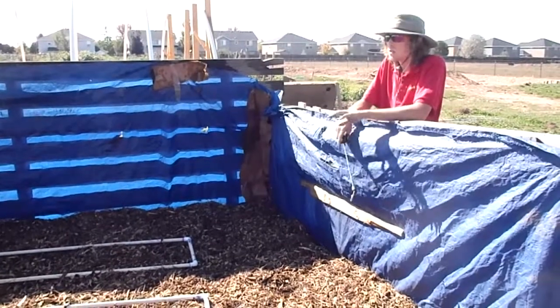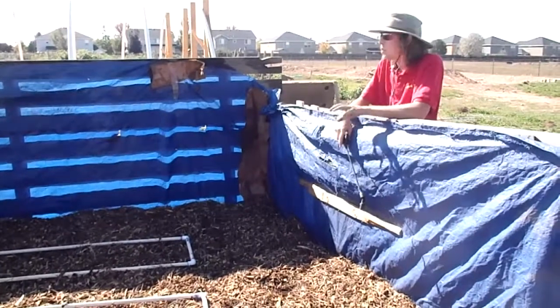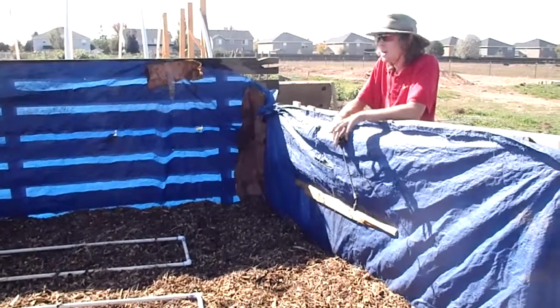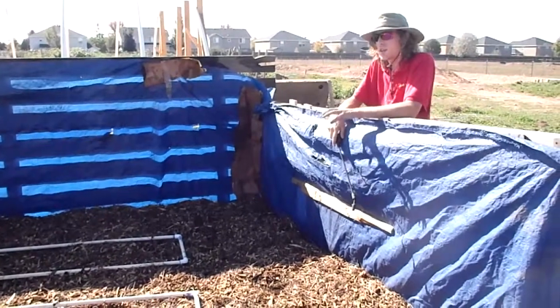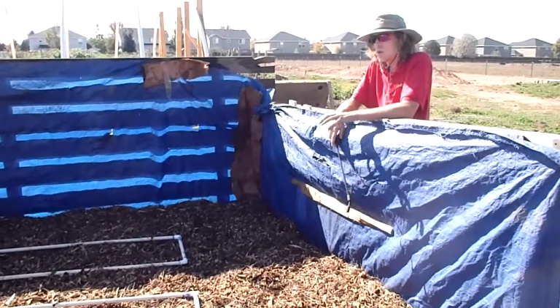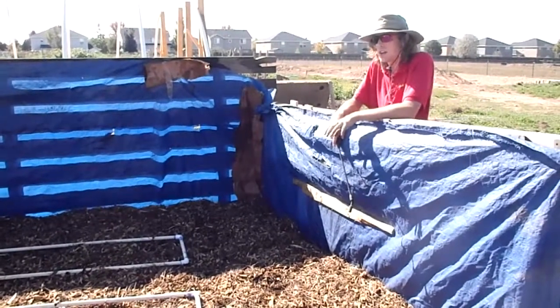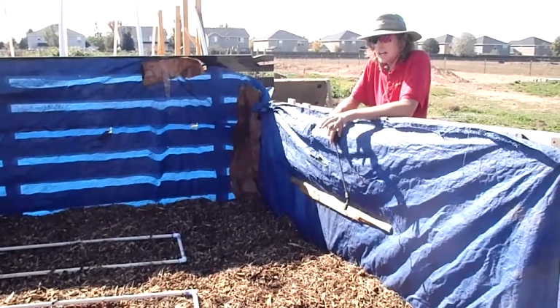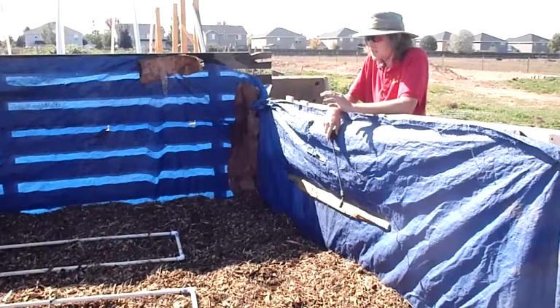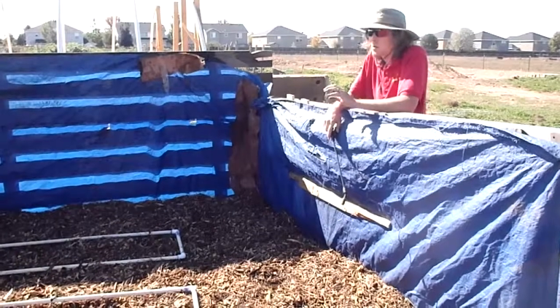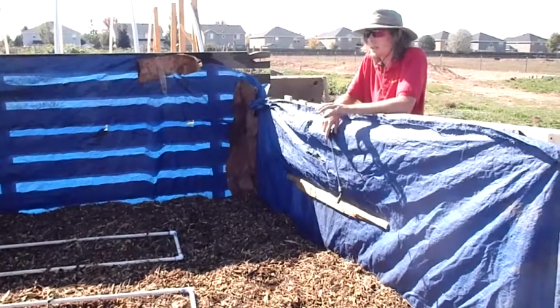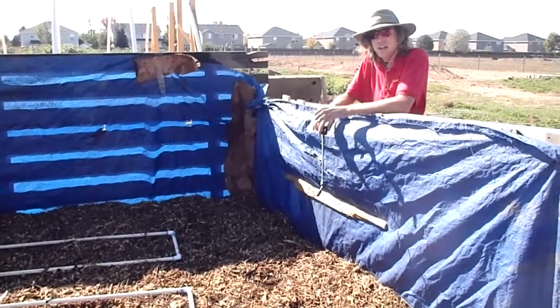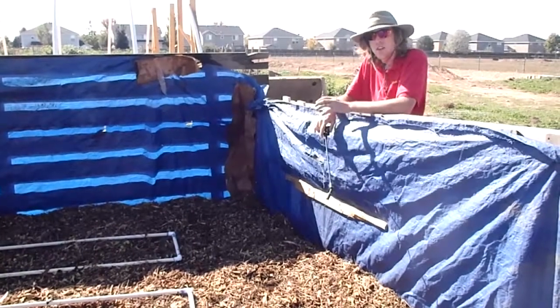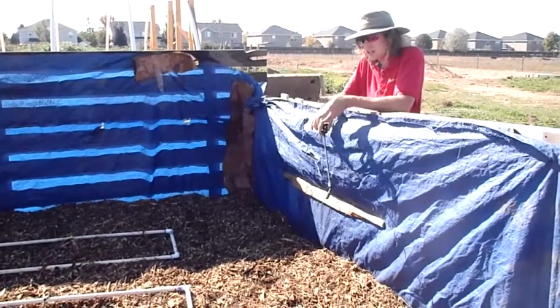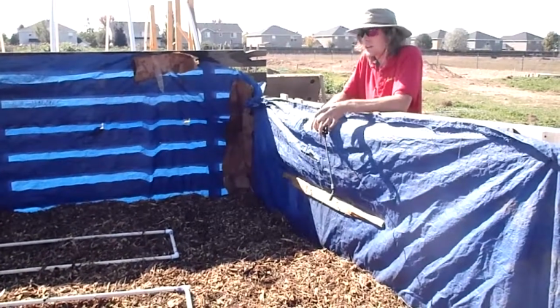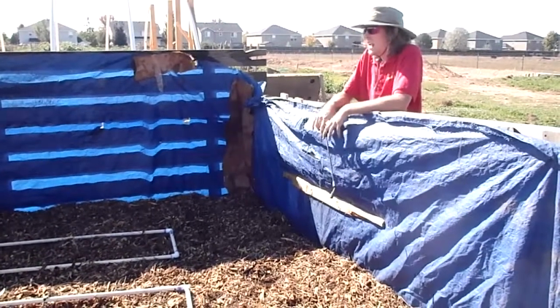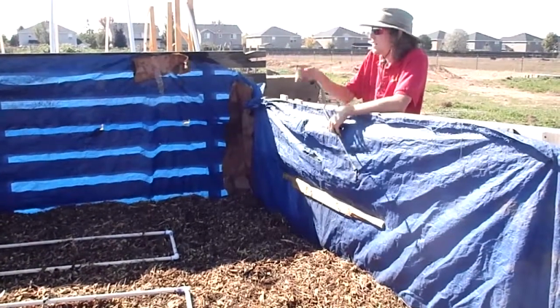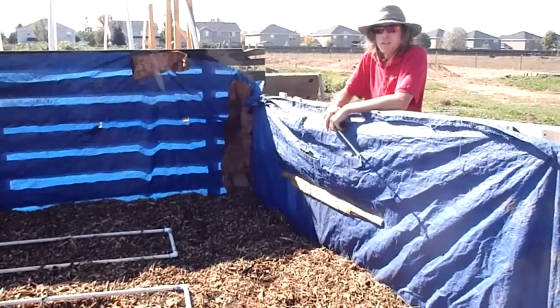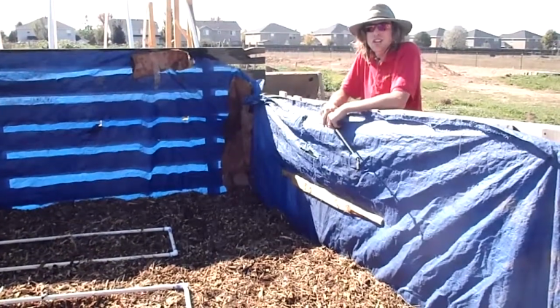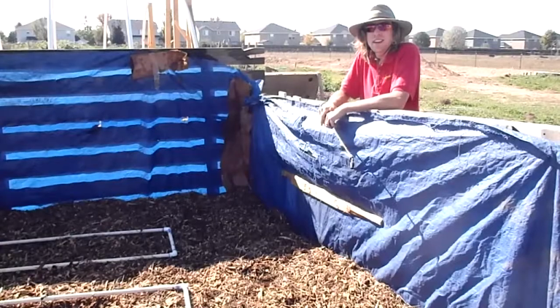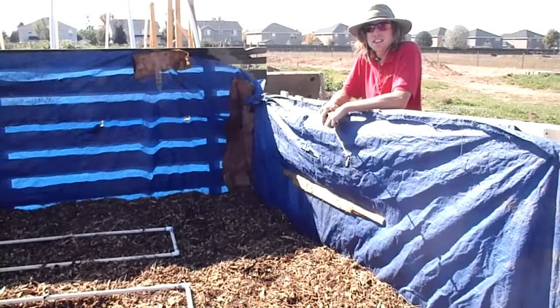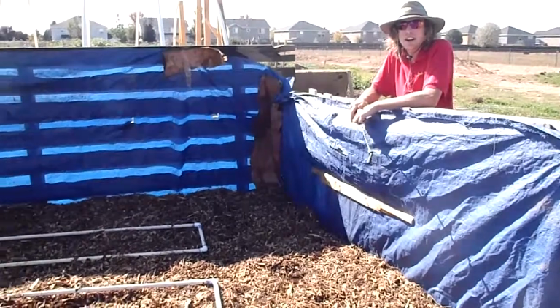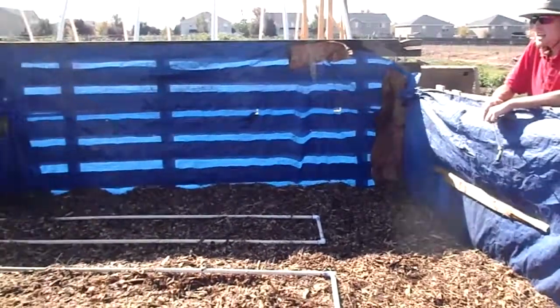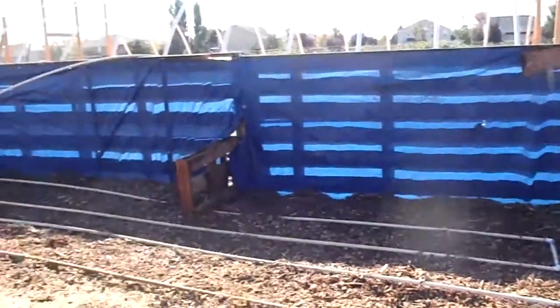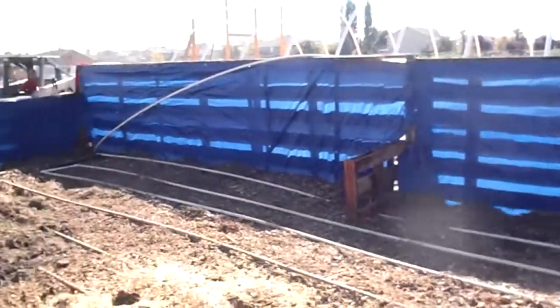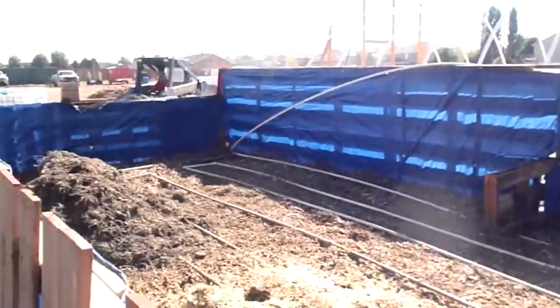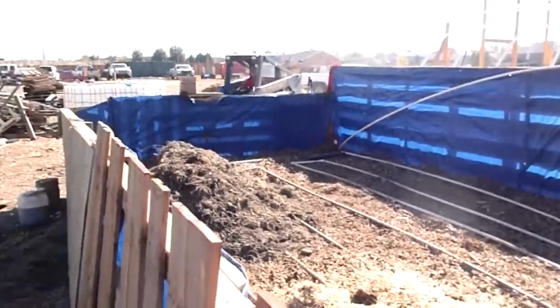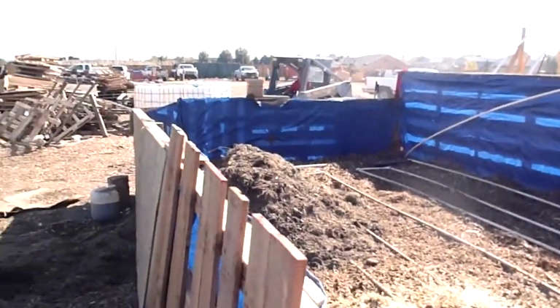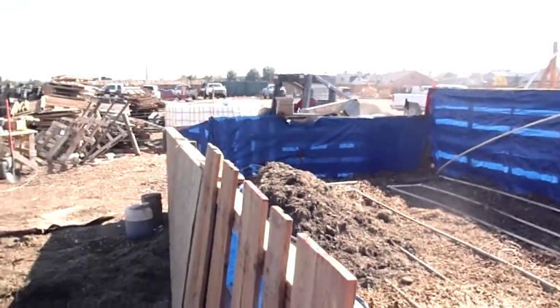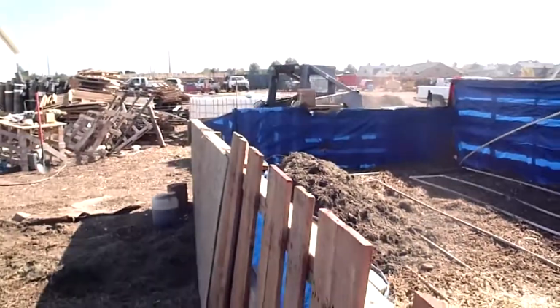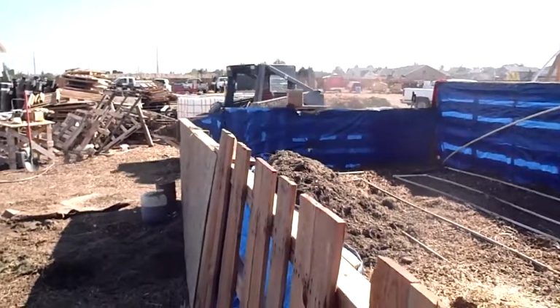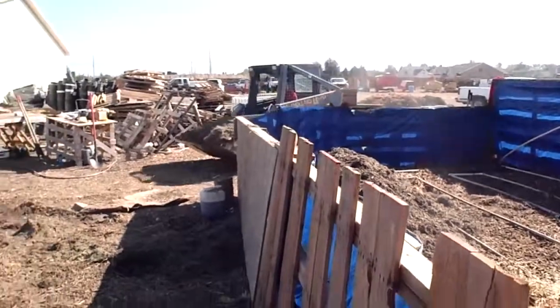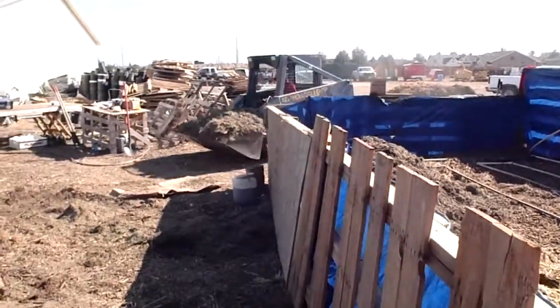So it's a really cool project that we've got going on here. This is a really cool phase where you can kind of see it all start to come together. And this over here is our chief innovator, Steve Spateri. He's bringing in another load of material for us and he's going to go ahead and bring that in so we can get it raked out.